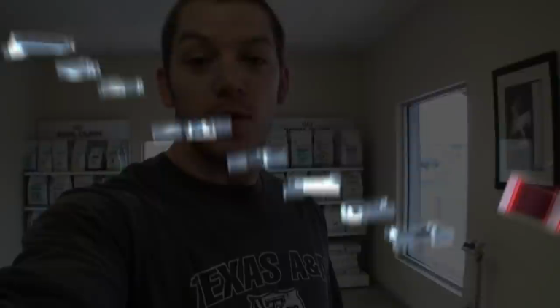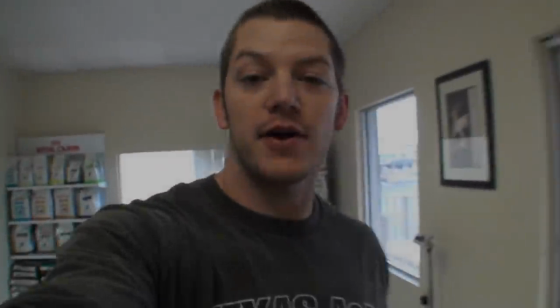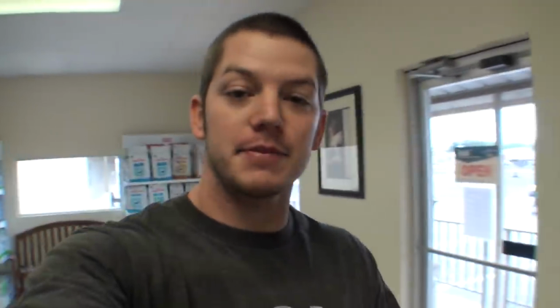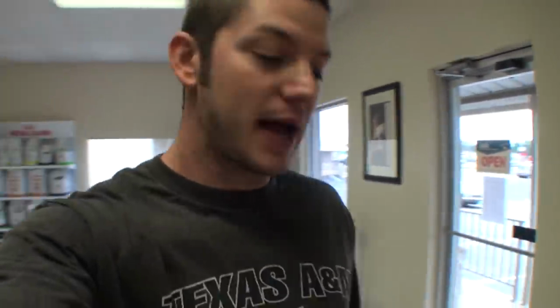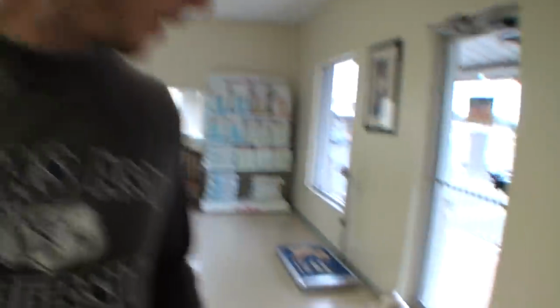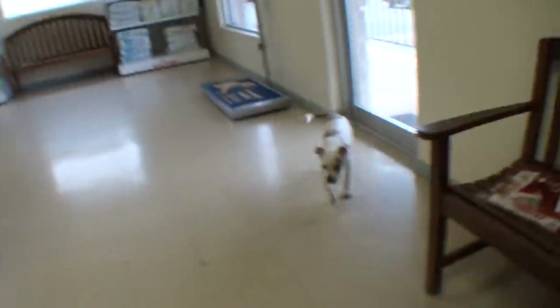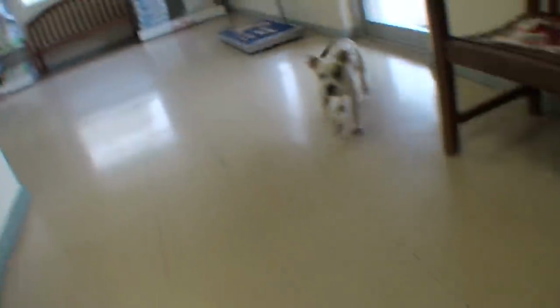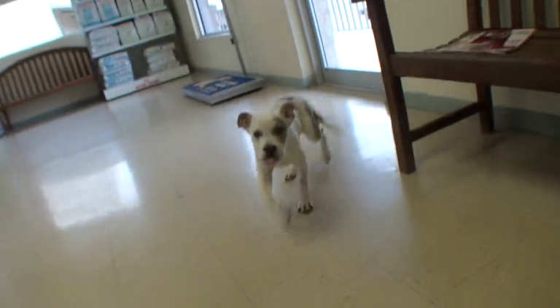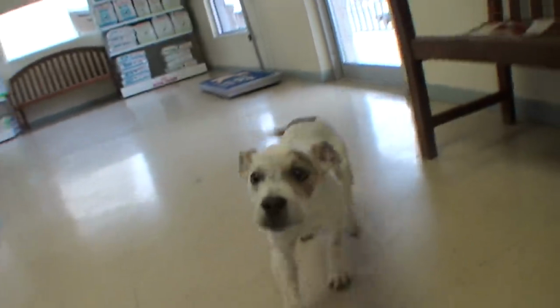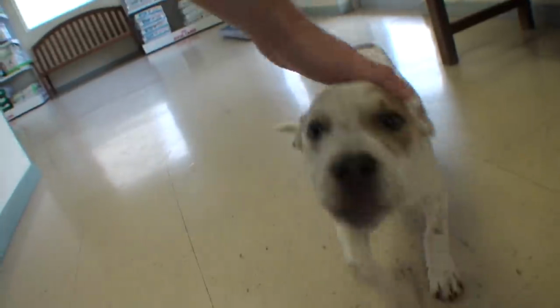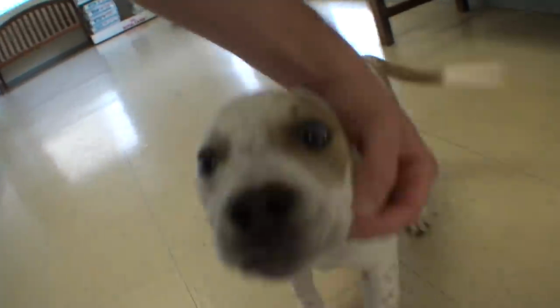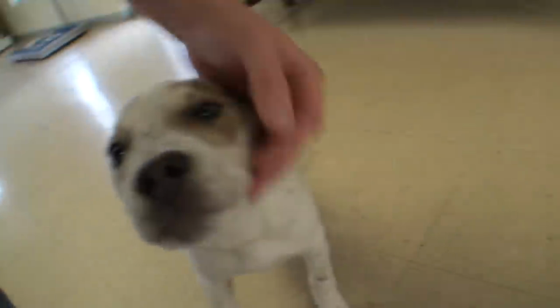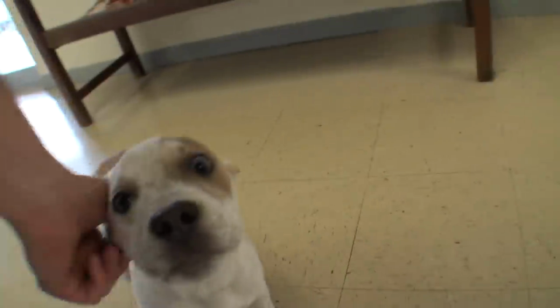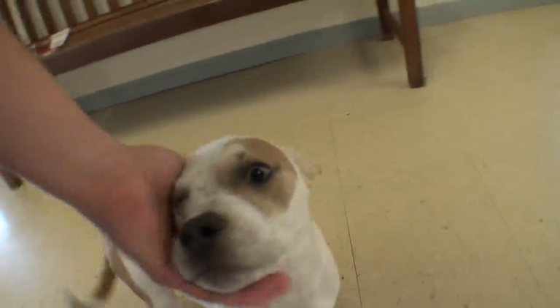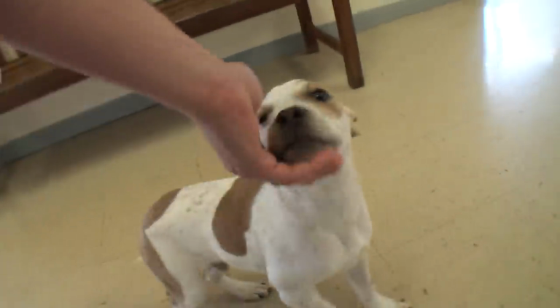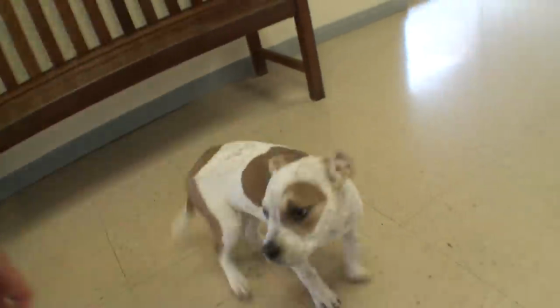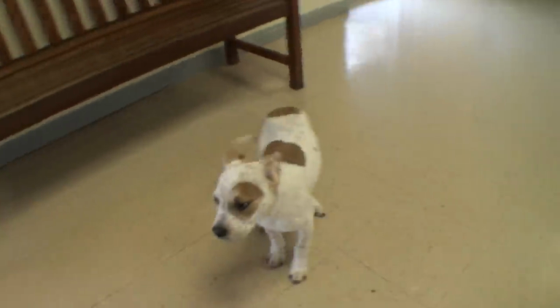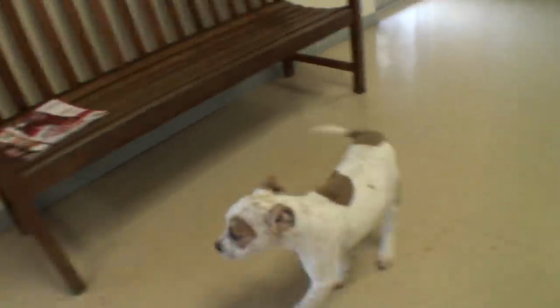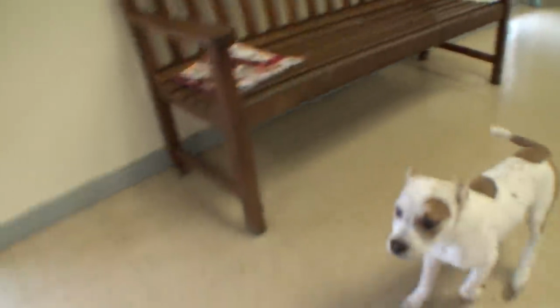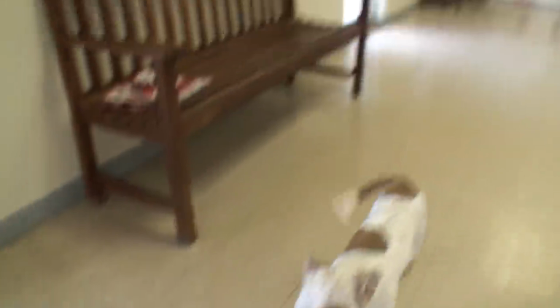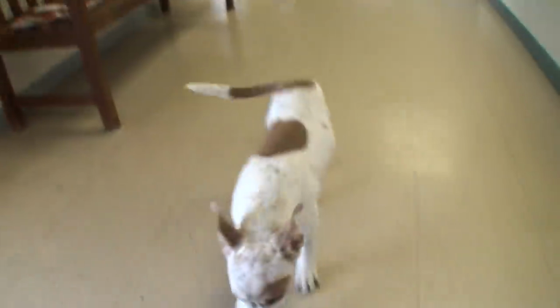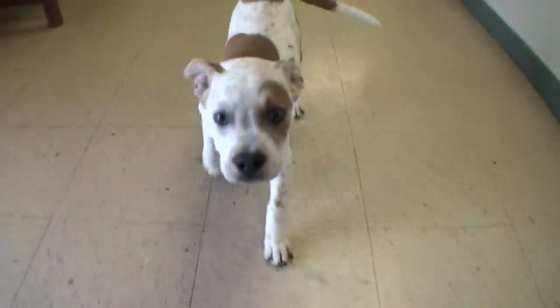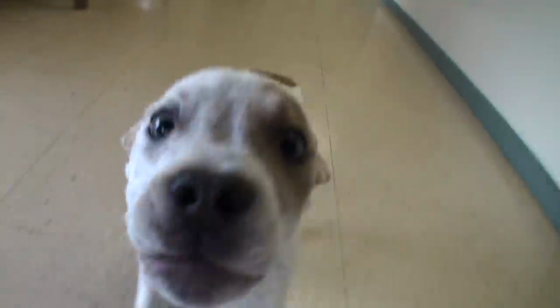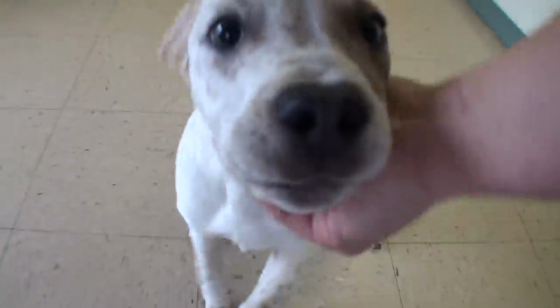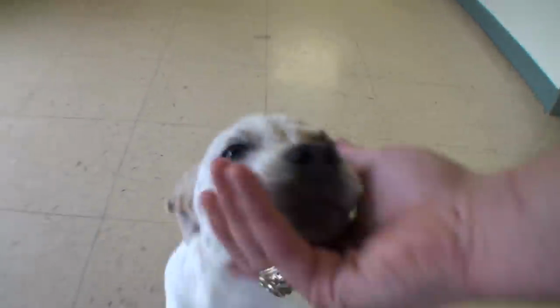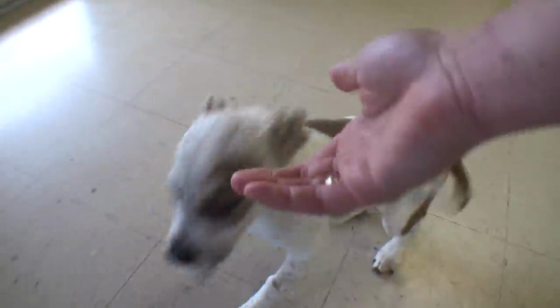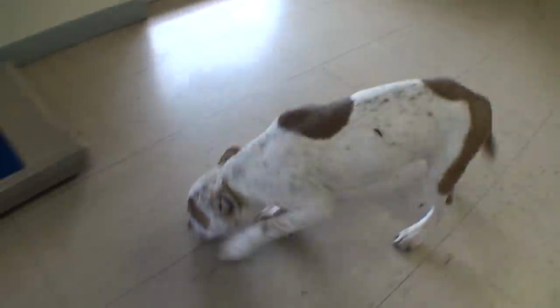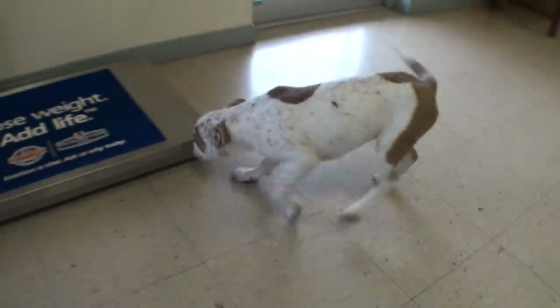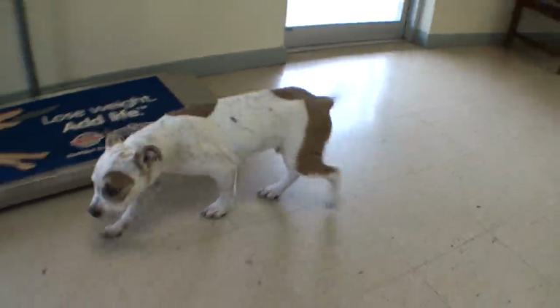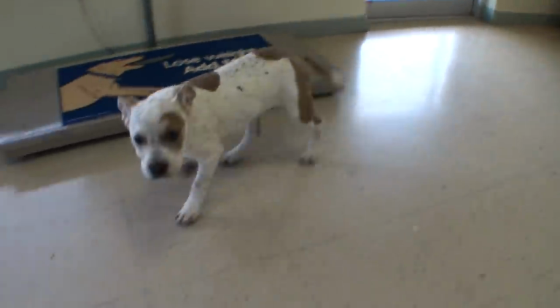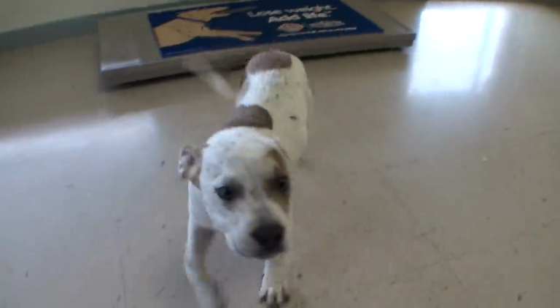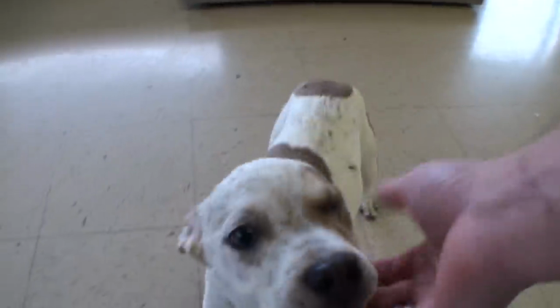Welcome to Vet Ranch. I'm Dr. Matt and we have the cutest little puppy ever. This is a little pit bull puppy and we're just calling him Frankie. He is a little homeless puppy who was found wandering around outside a grocery store and he's got little cuts all over him.